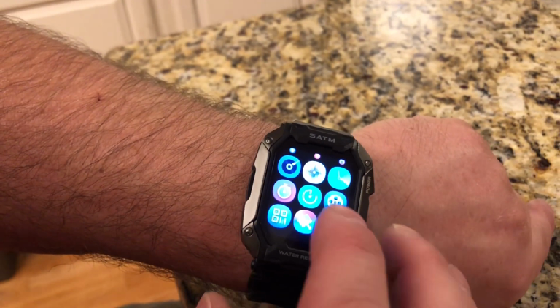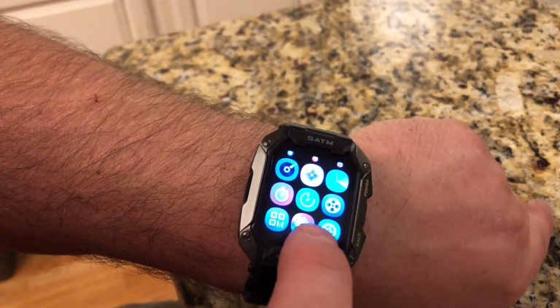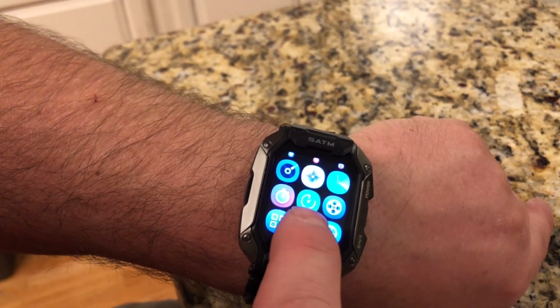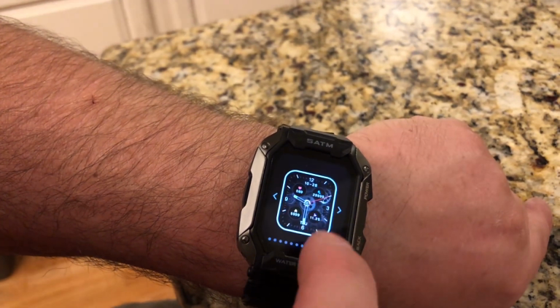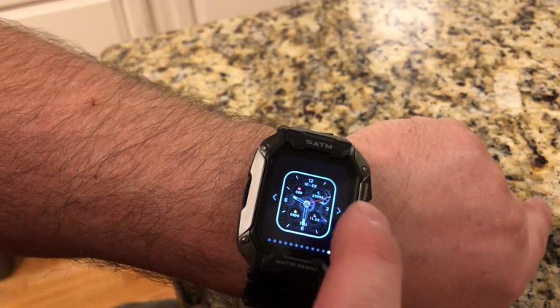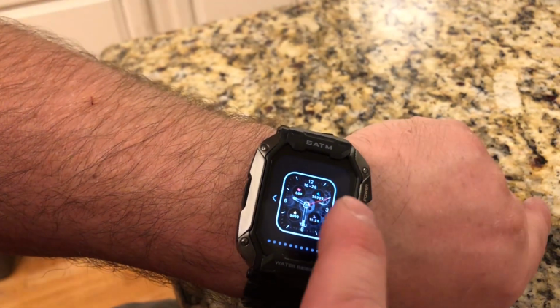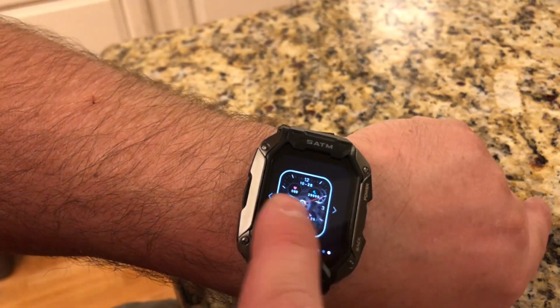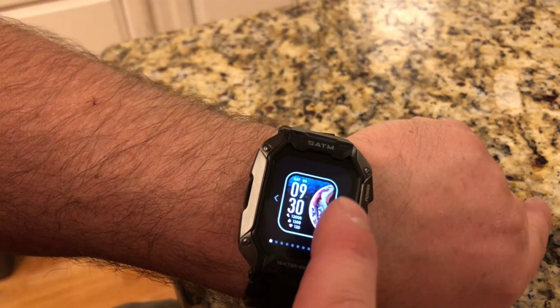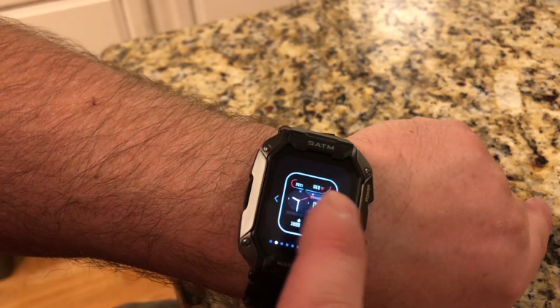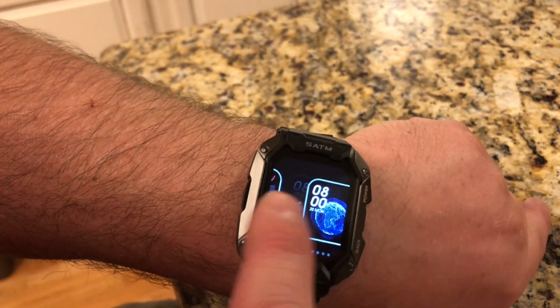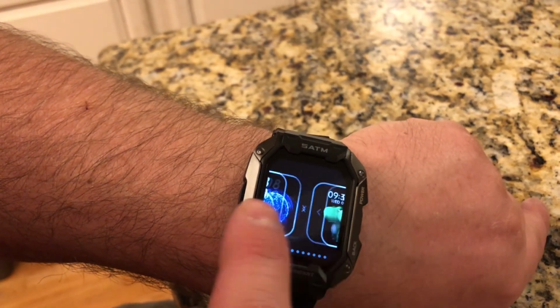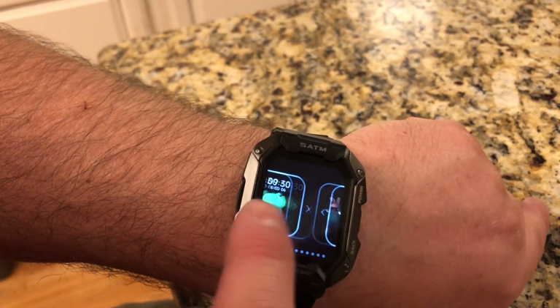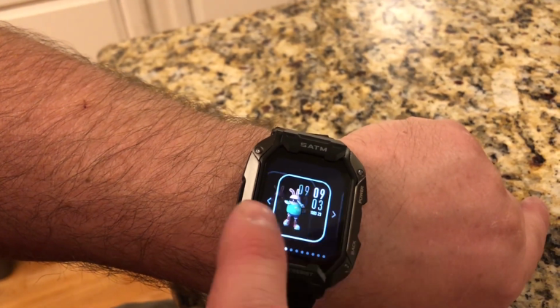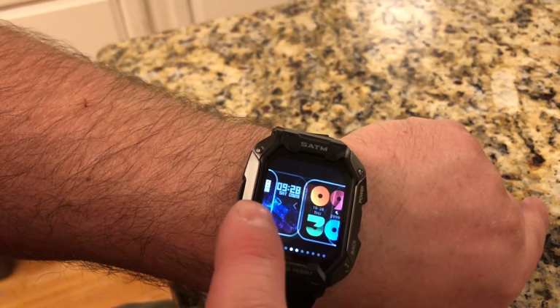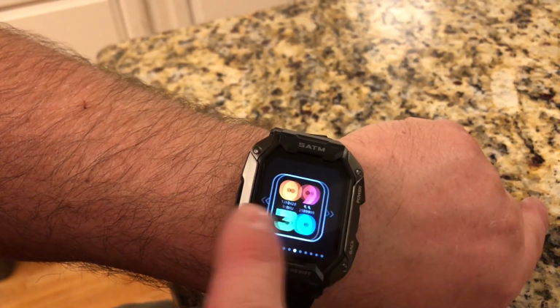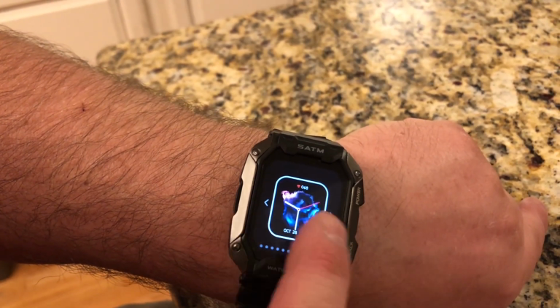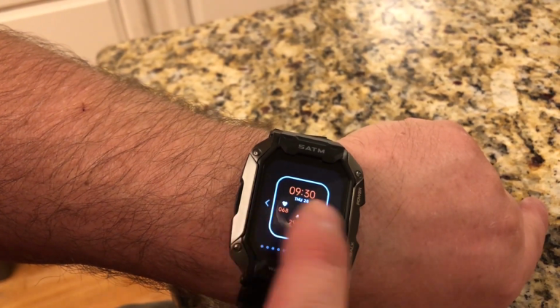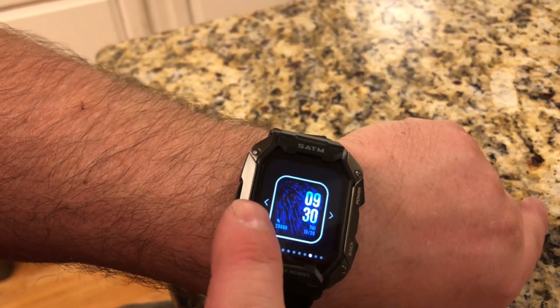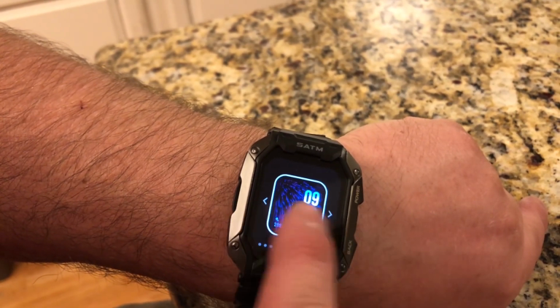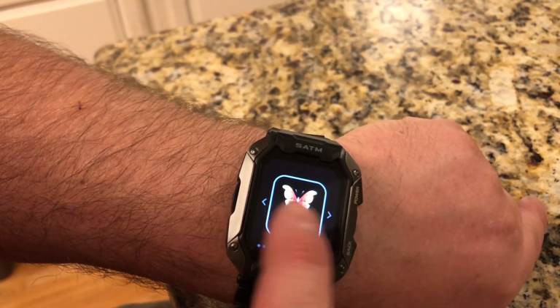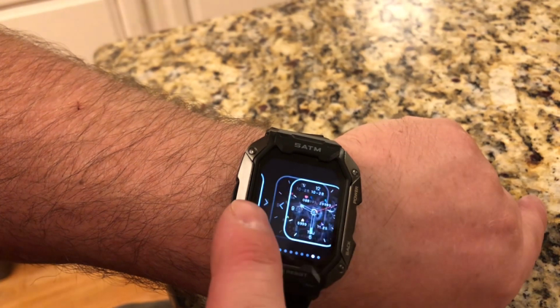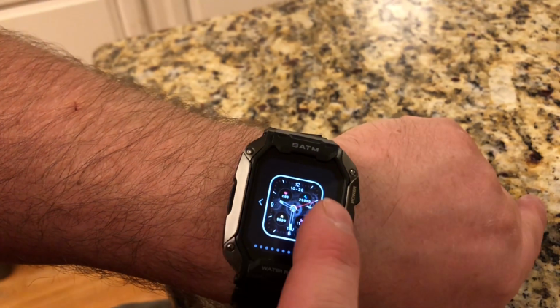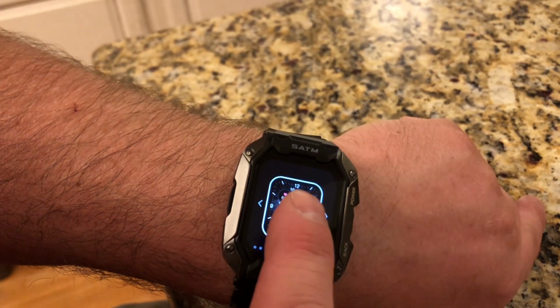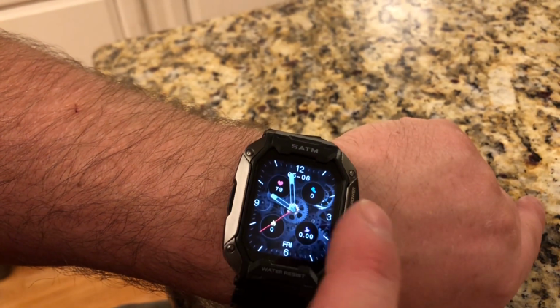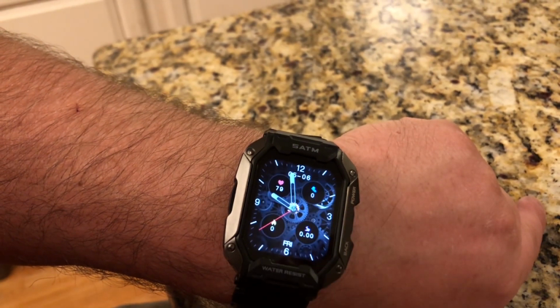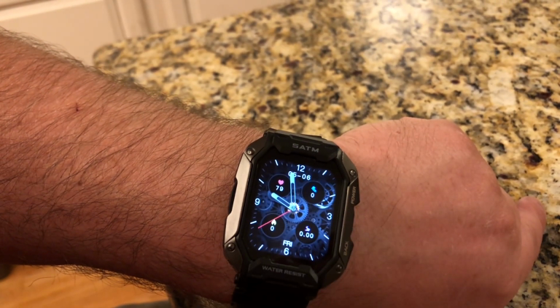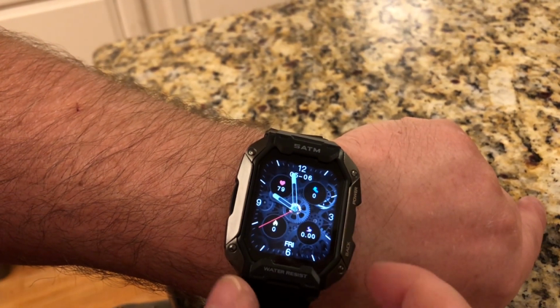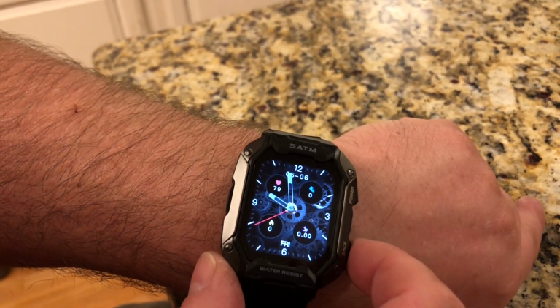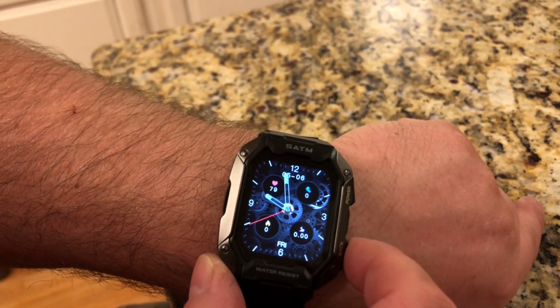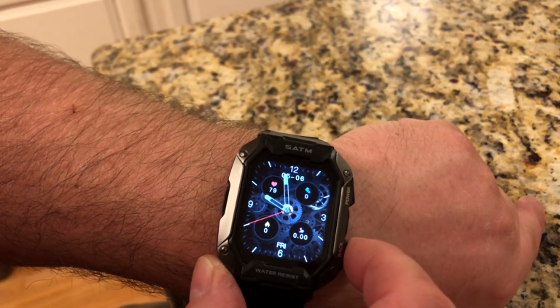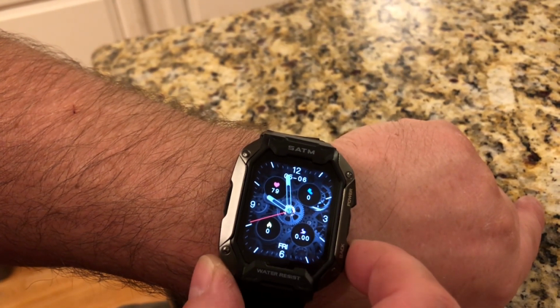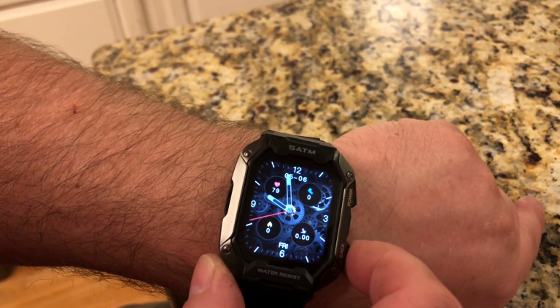You can also cycle through the watch clock faces right here and you don't even have to use the app. Once you find the one you want, you can just tap on it and you're good to go.